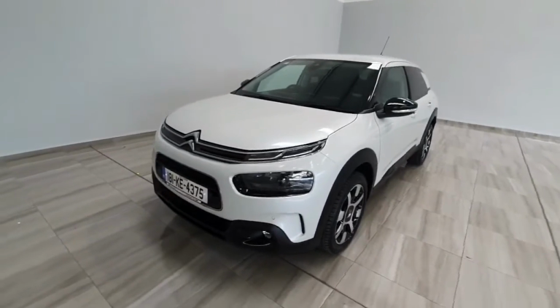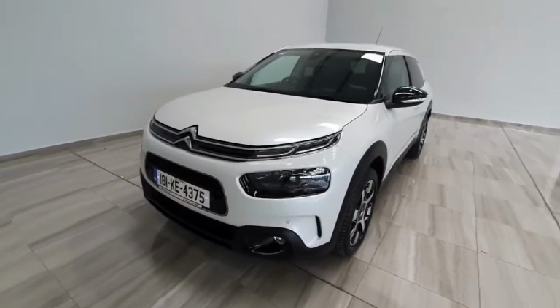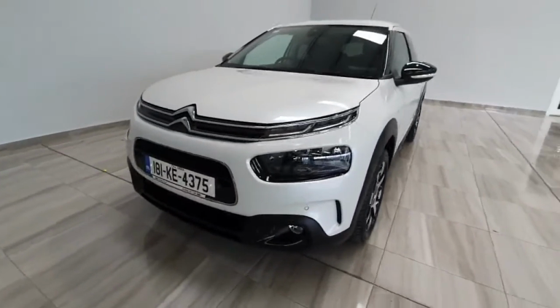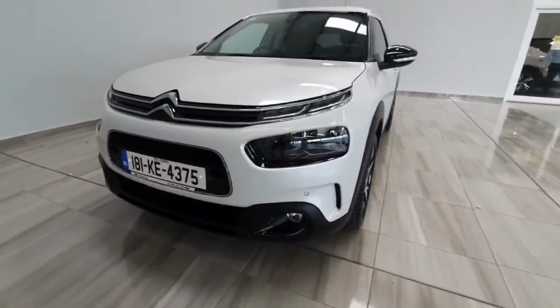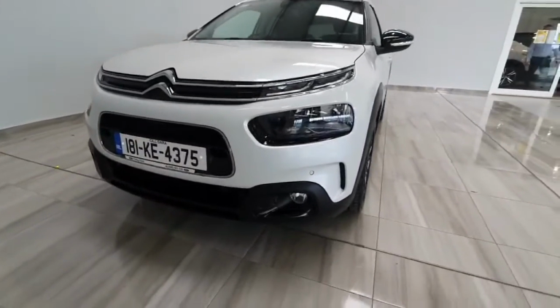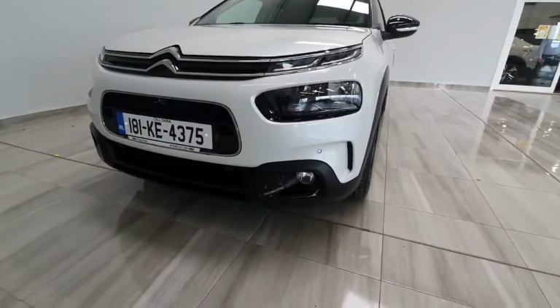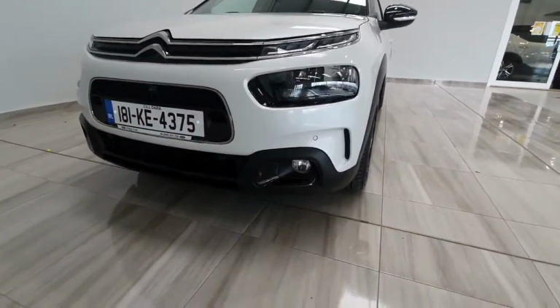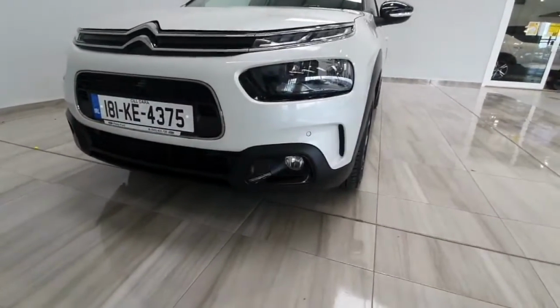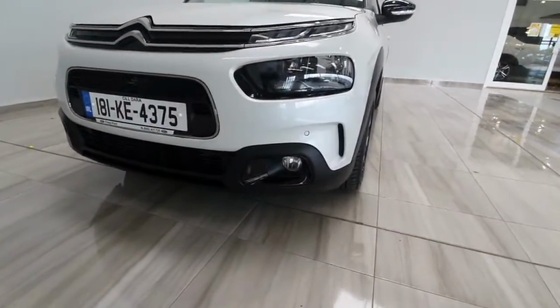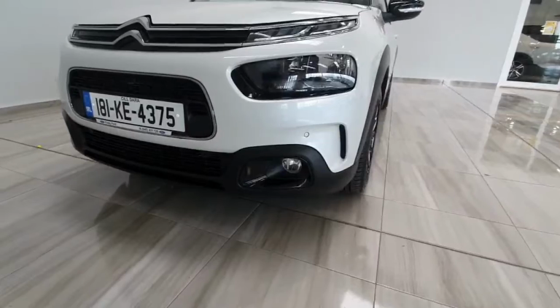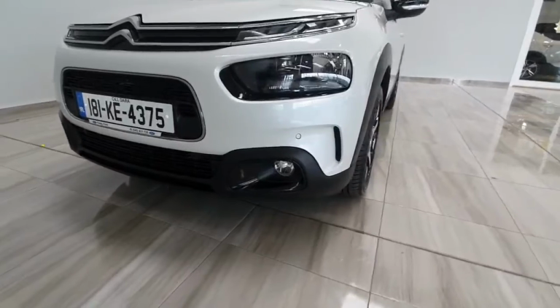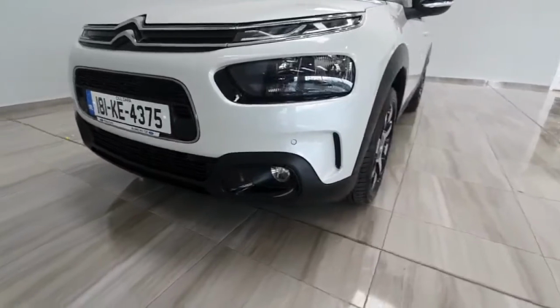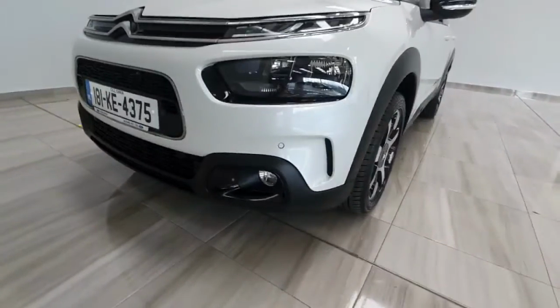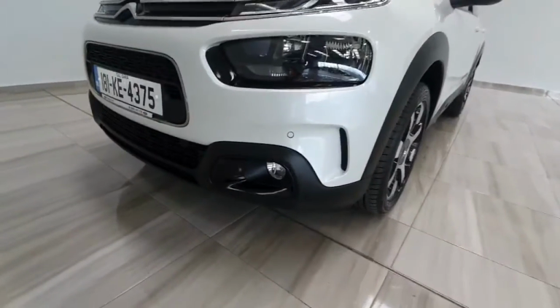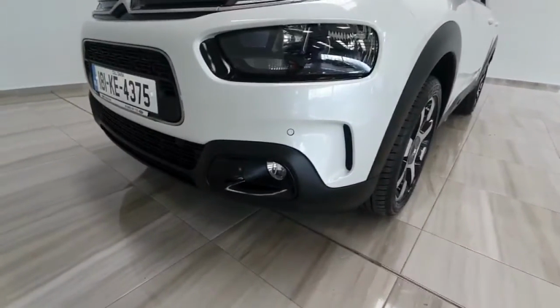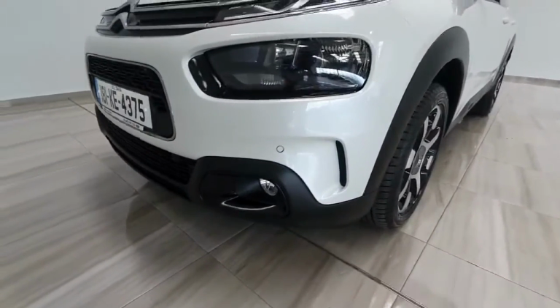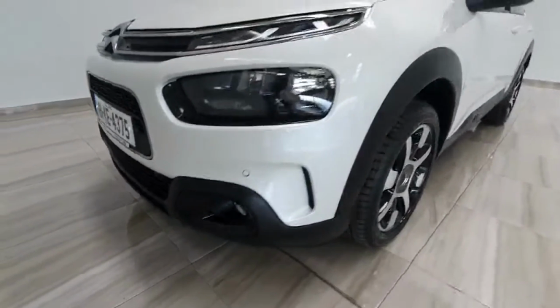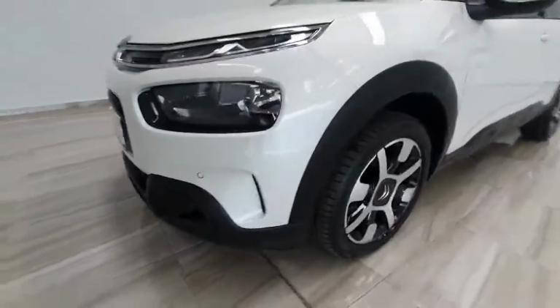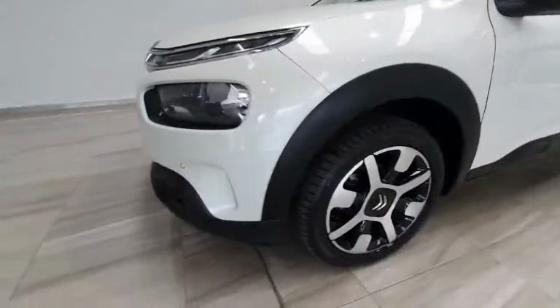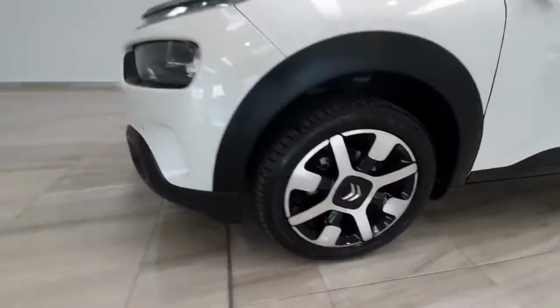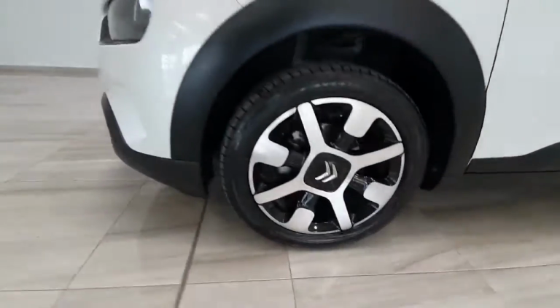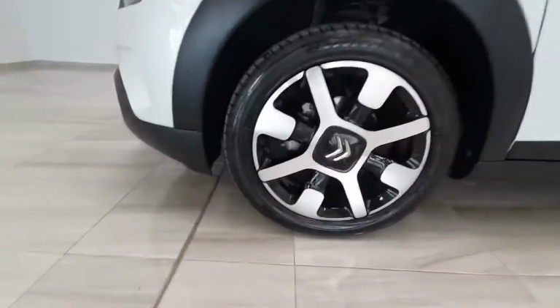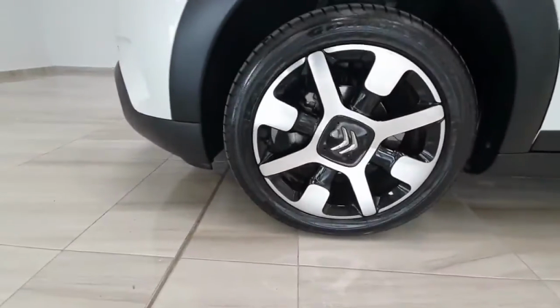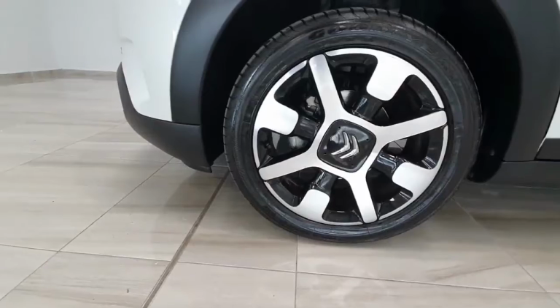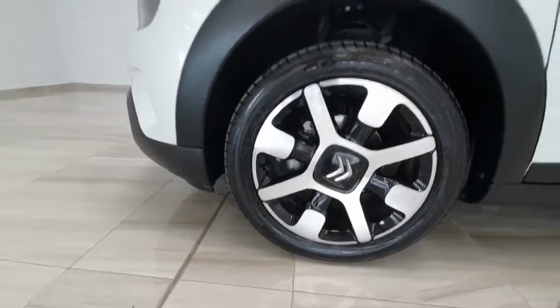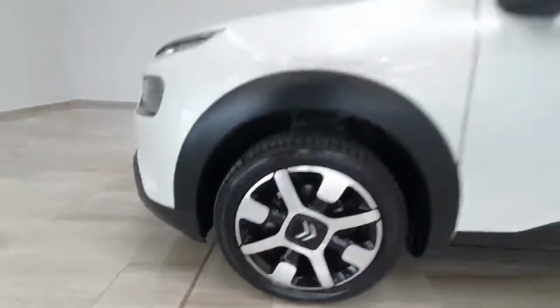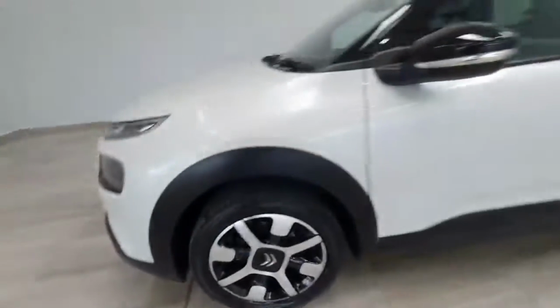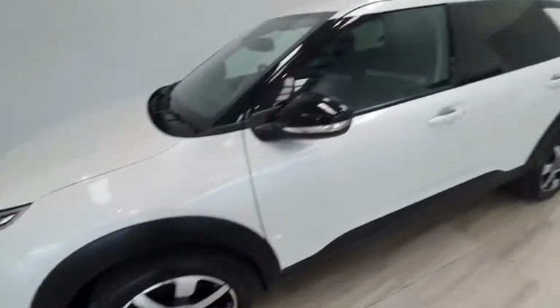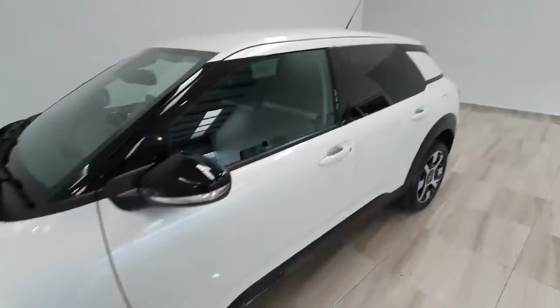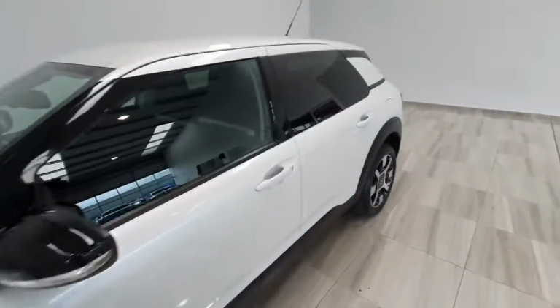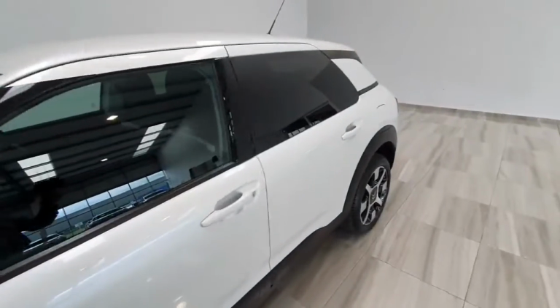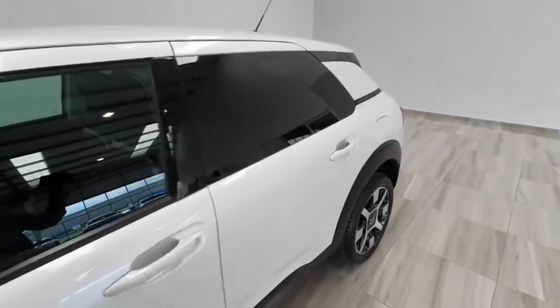It's the upgraded Flare model, so it does have some lovely features on it including front and rear parking sensors, front fog lights, upgraded alloy wheels, and rear privacy glass.